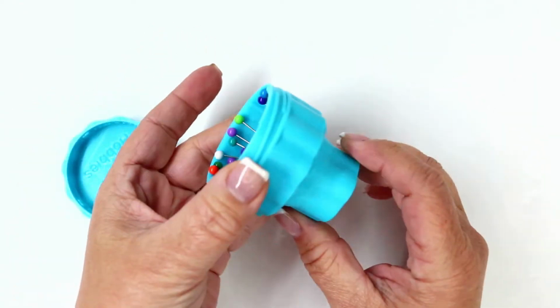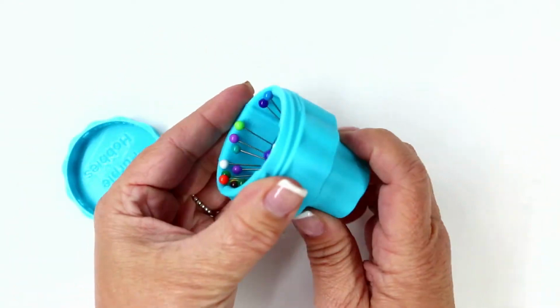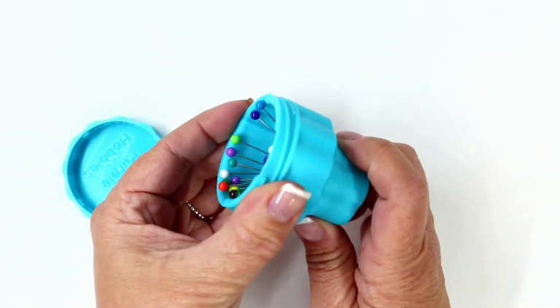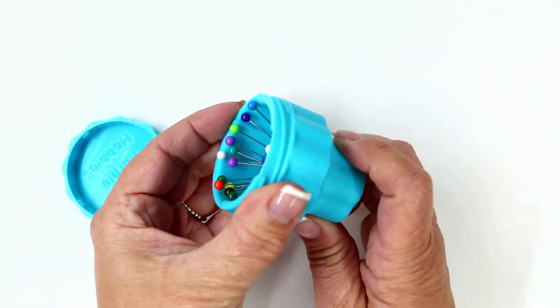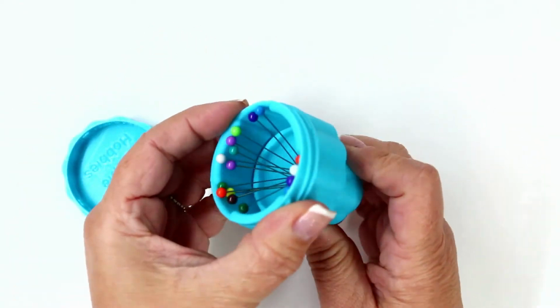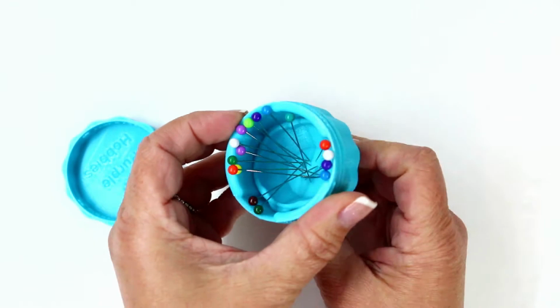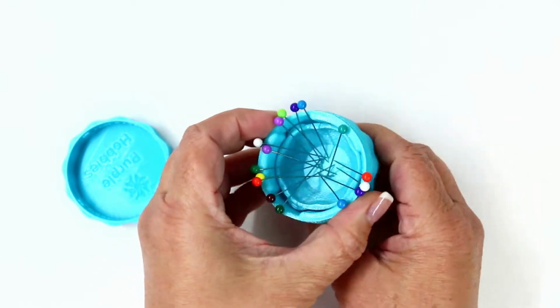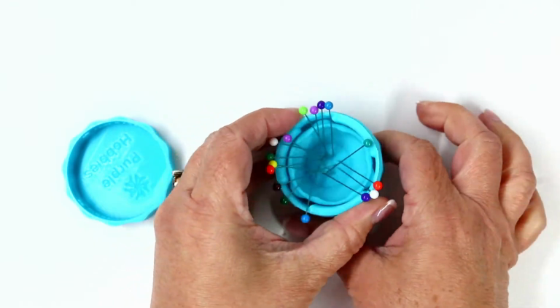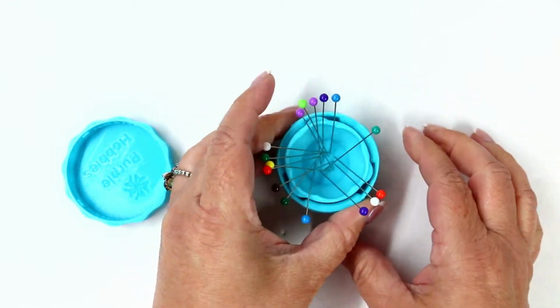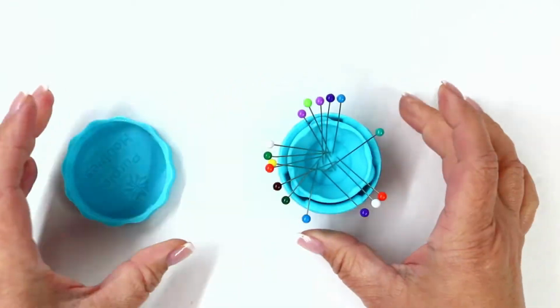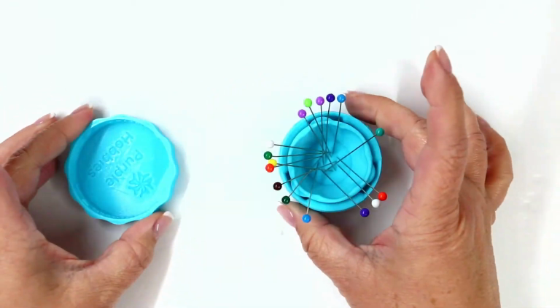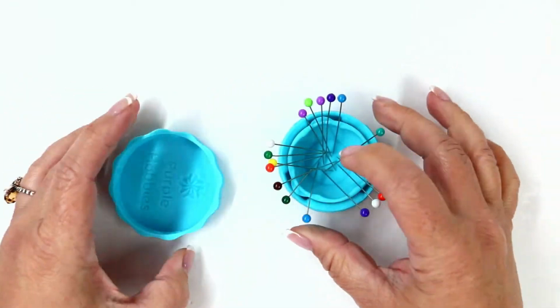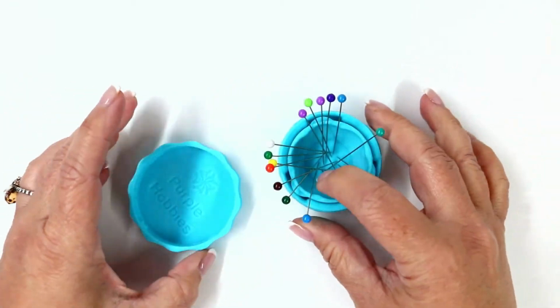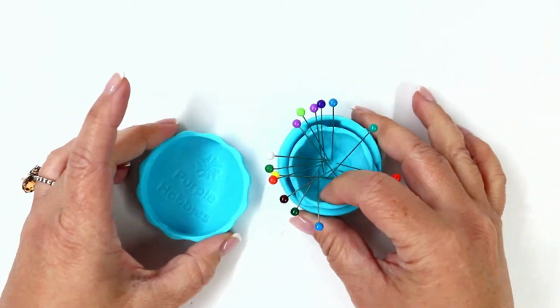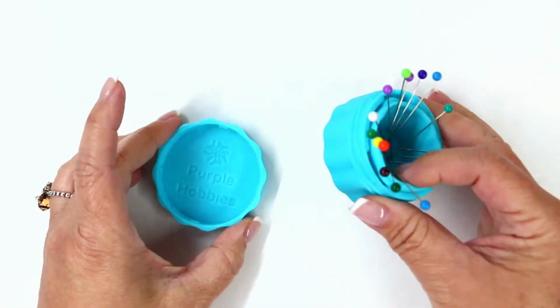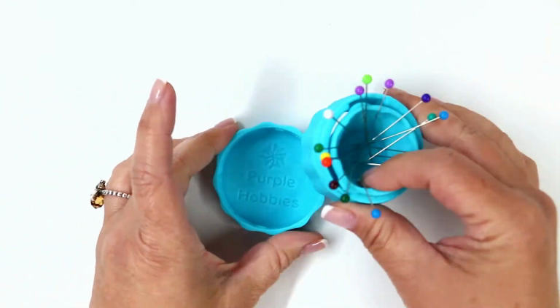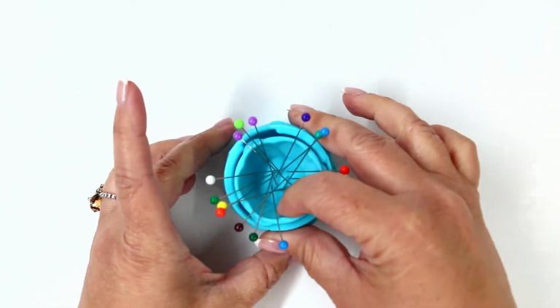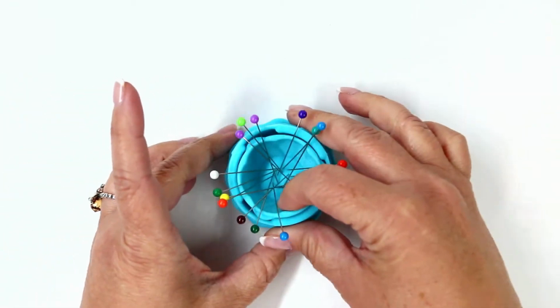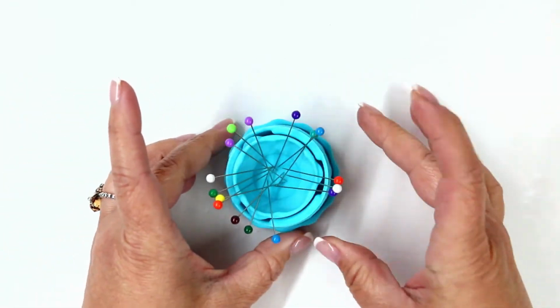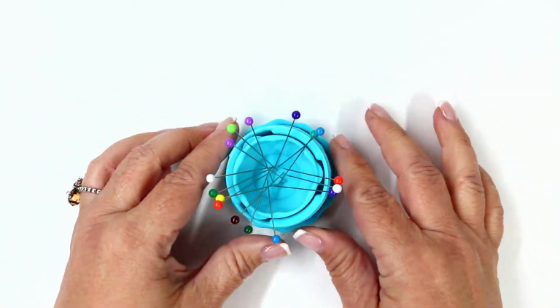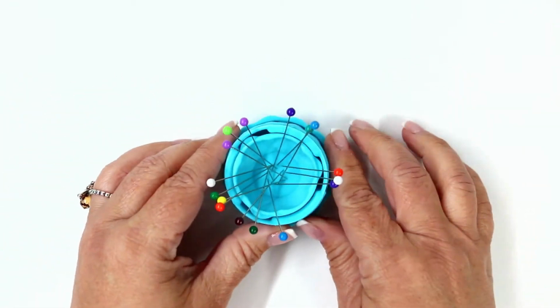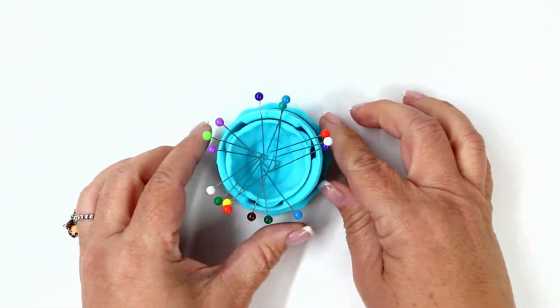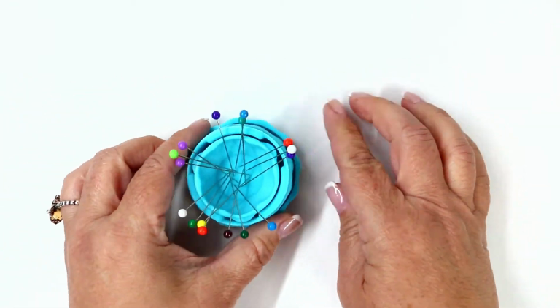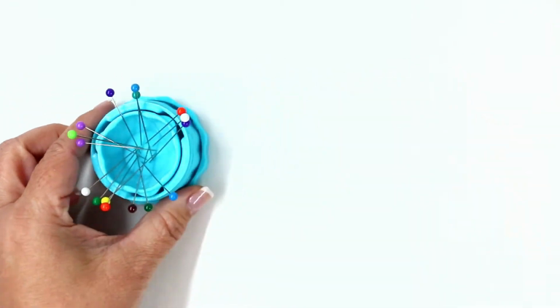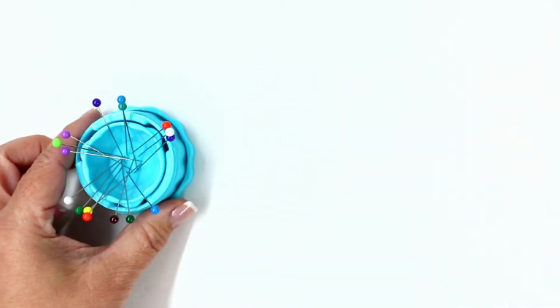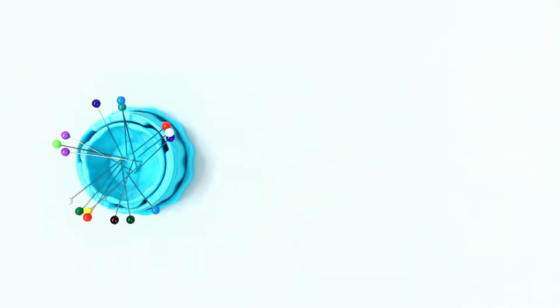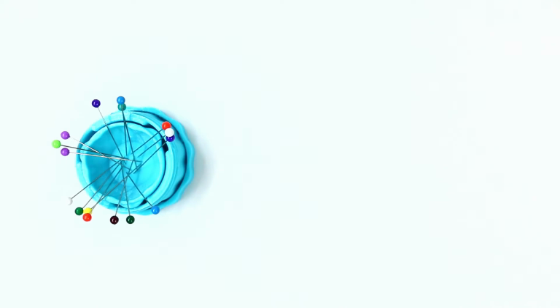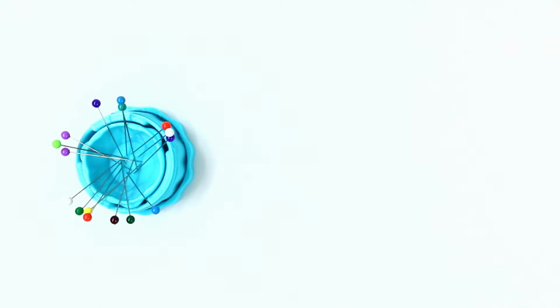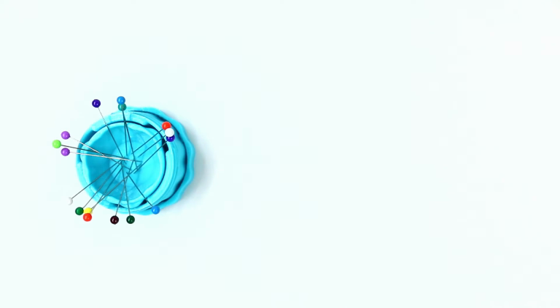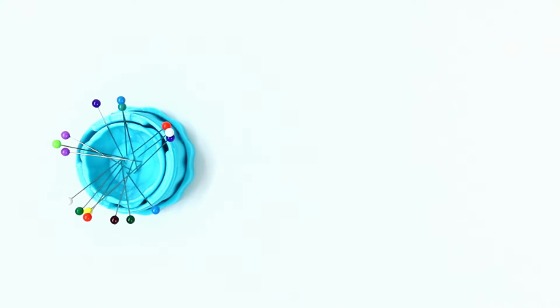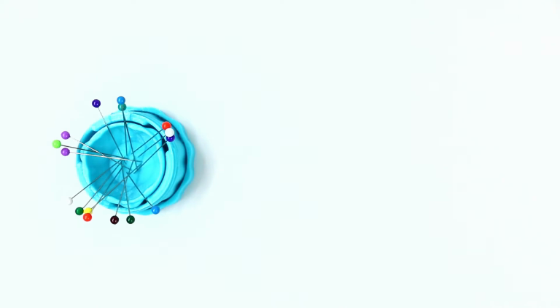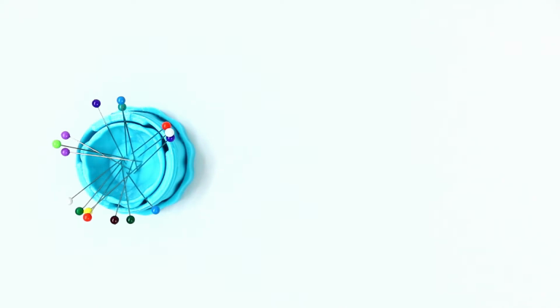When you're ready to use your magnetic pin cup, just loosen the case and then you can put everything inside the lid and your pins are readily available.